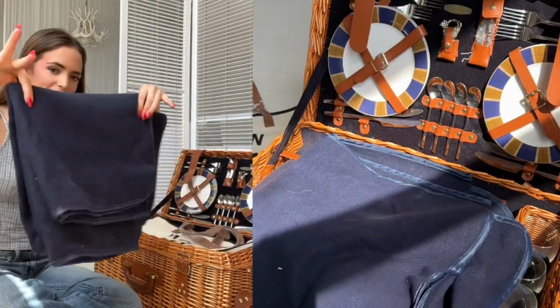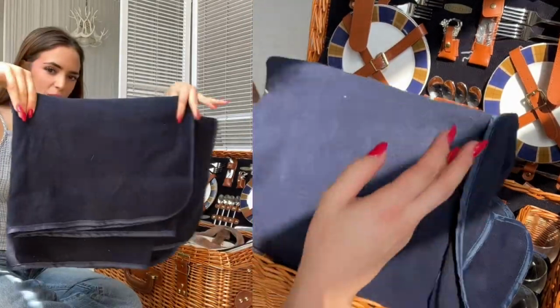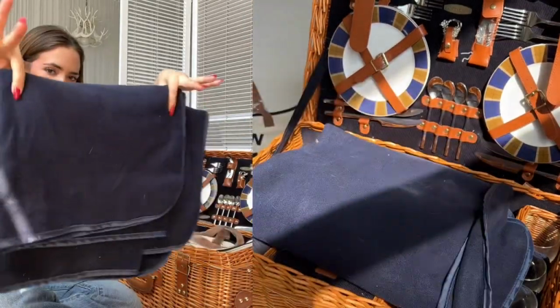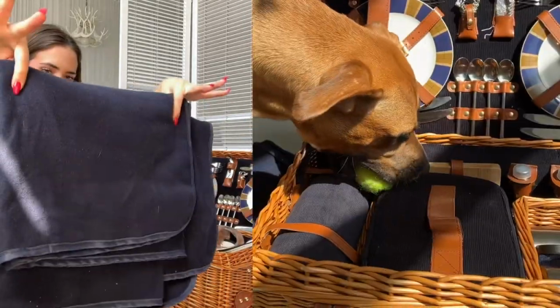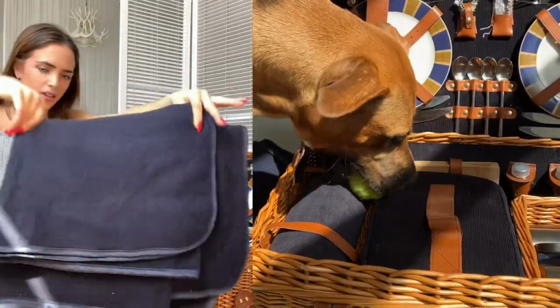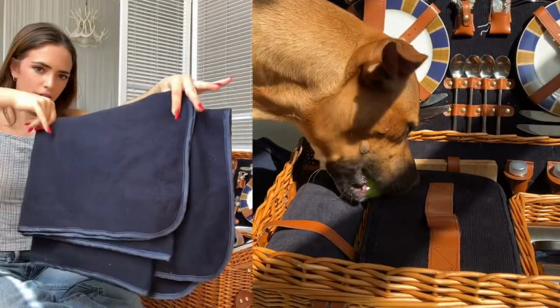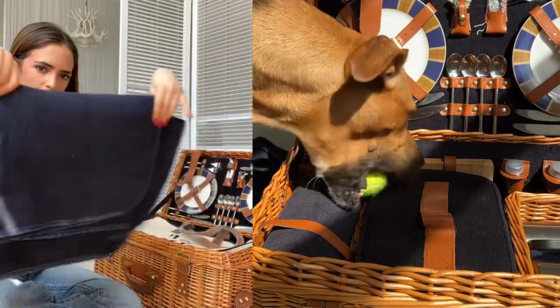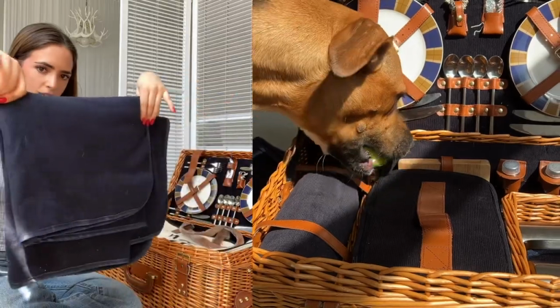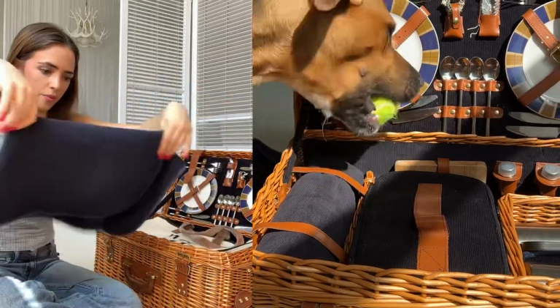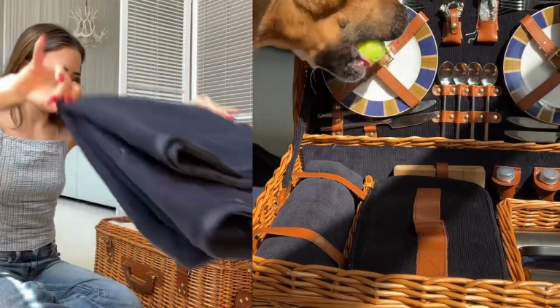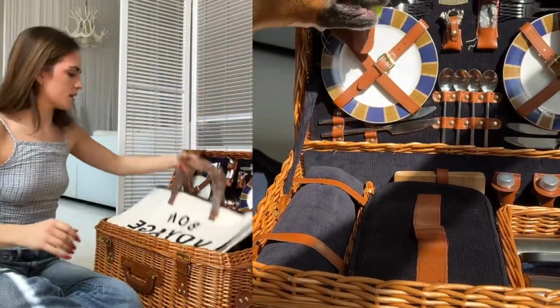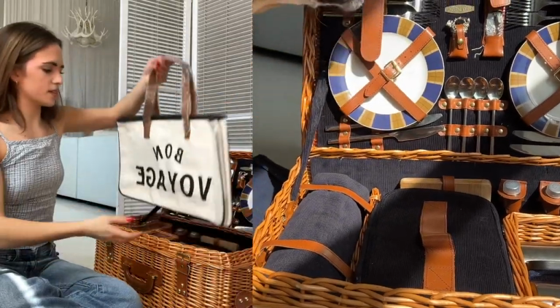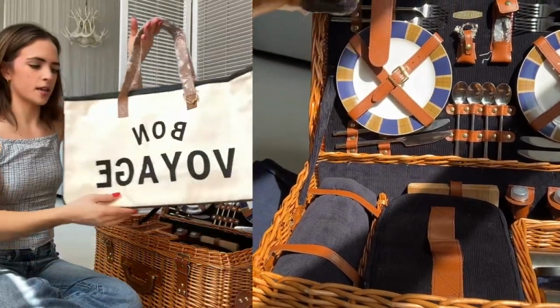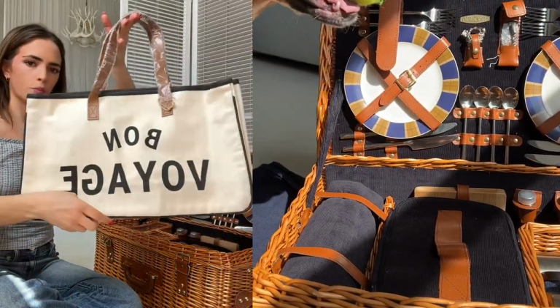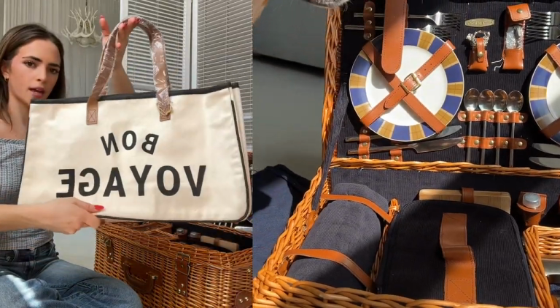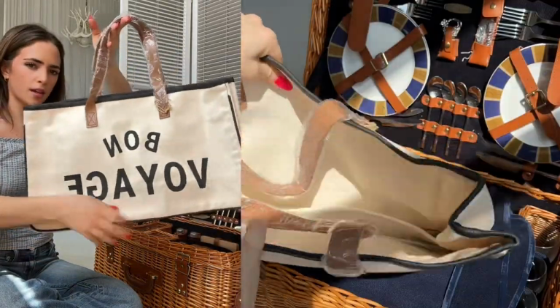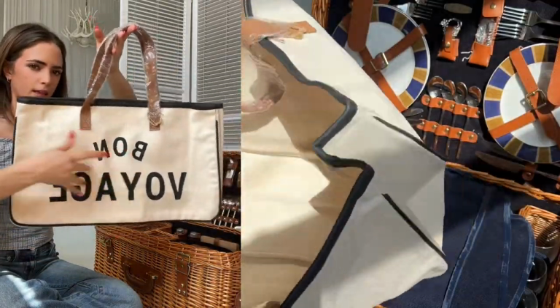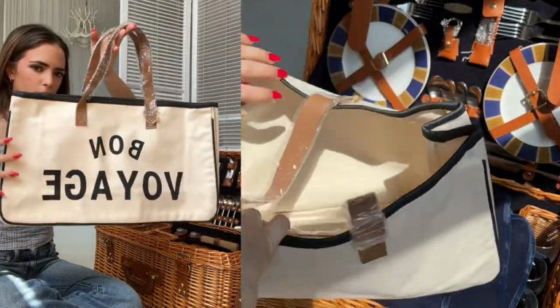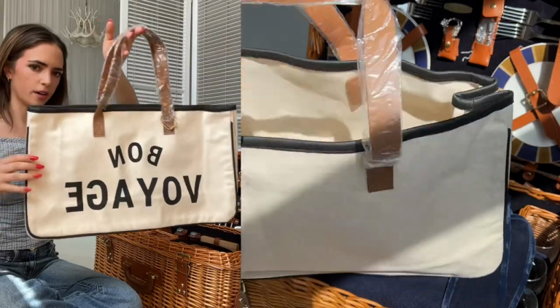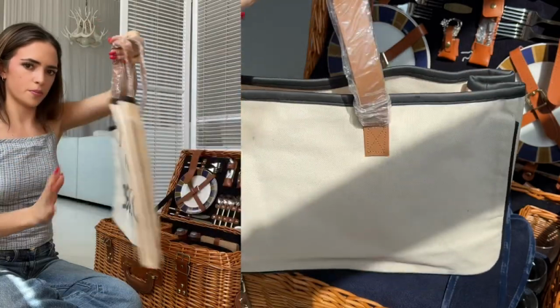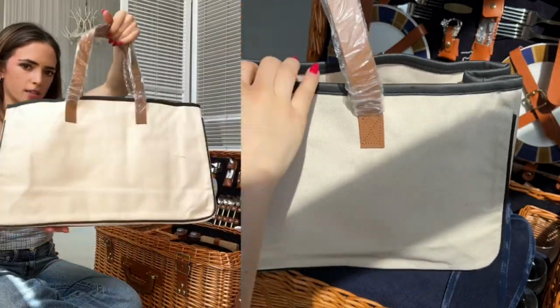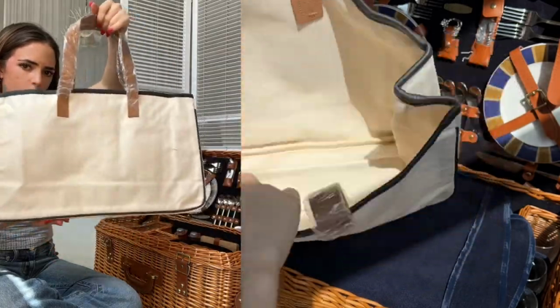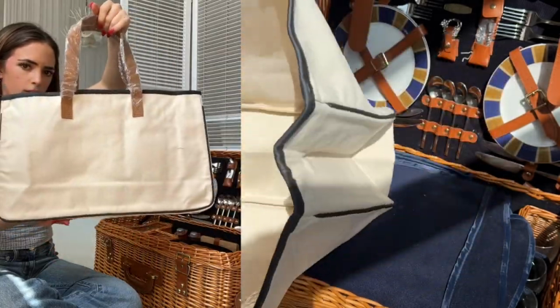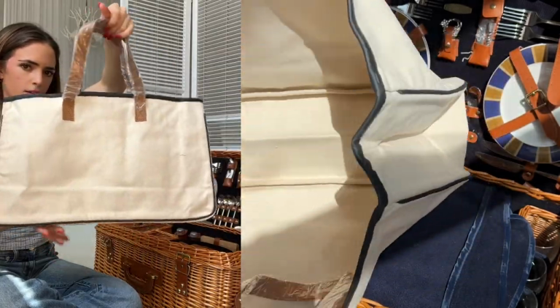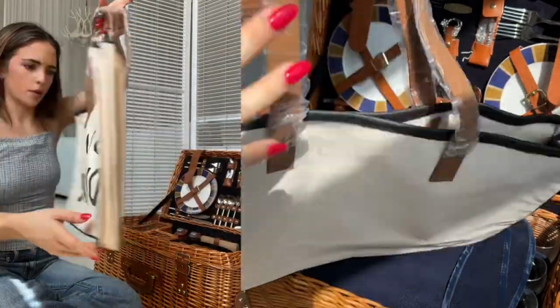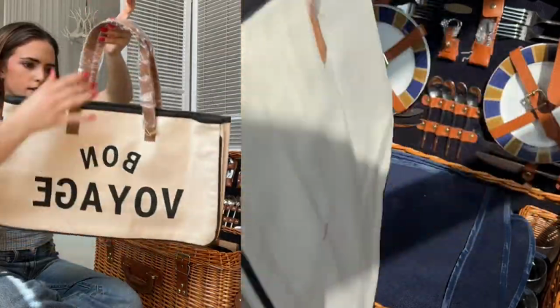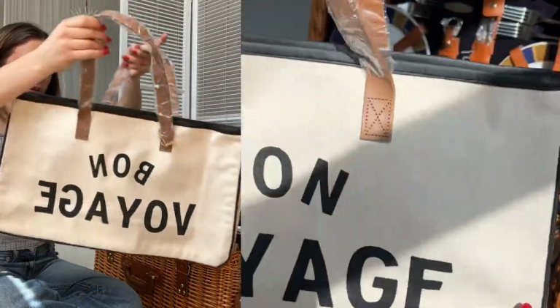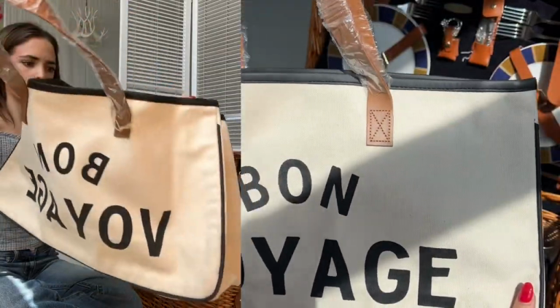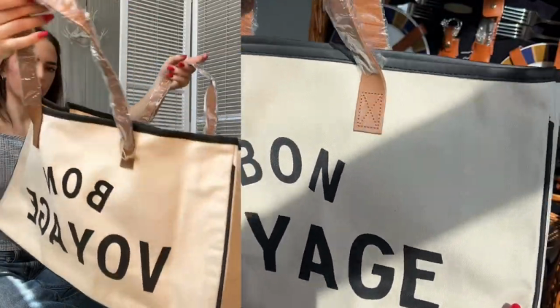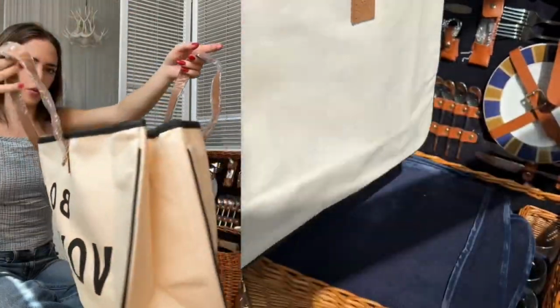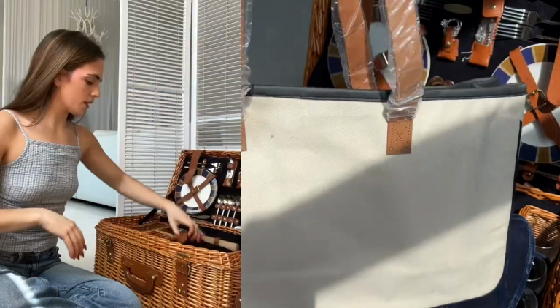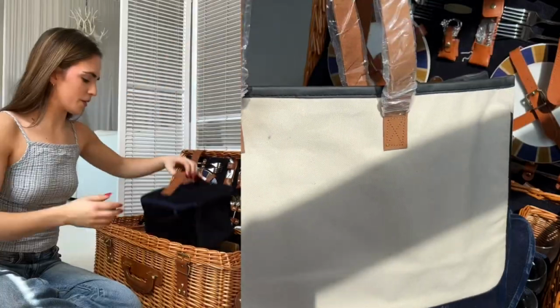First thing is a big picnic blanket — ignore the dog hair, that's just from Lily. Next up is this tote bag. I don't love the 'bon voyage' text, but regardless it's good for carrying foods and whatnot.